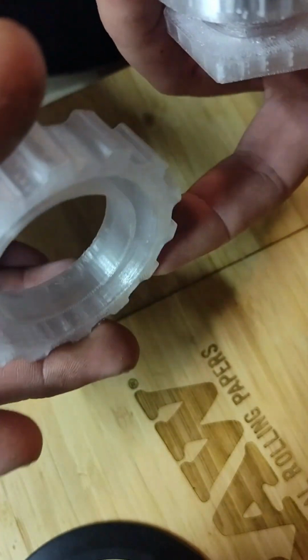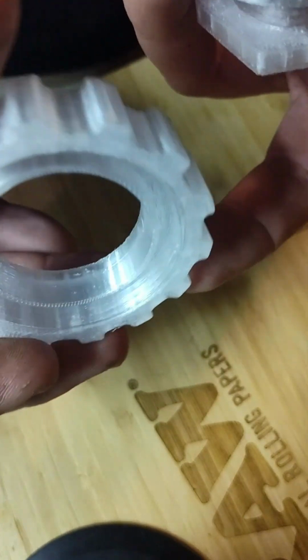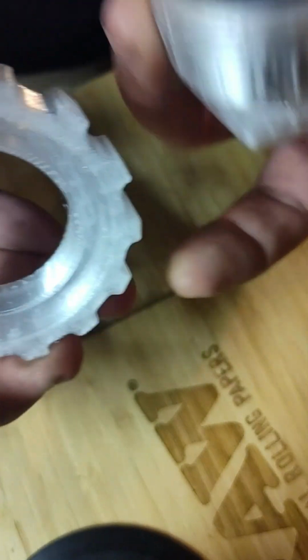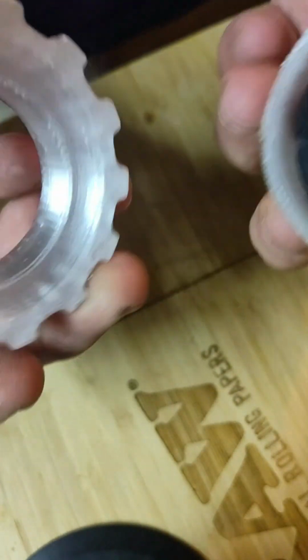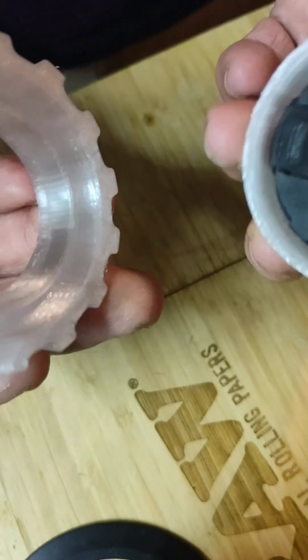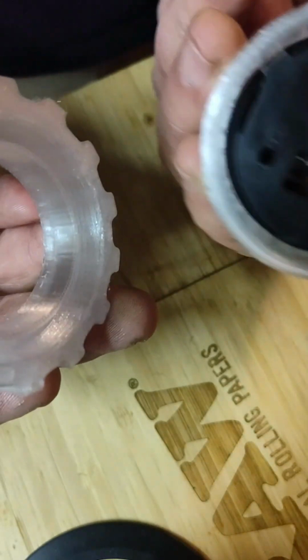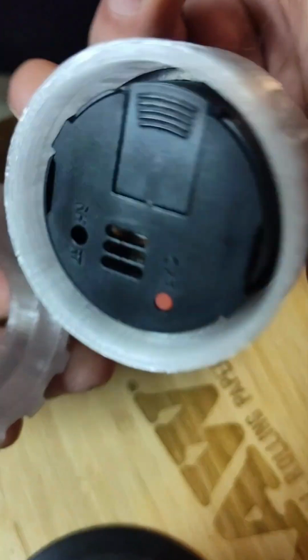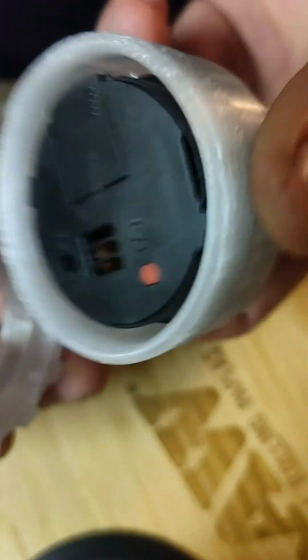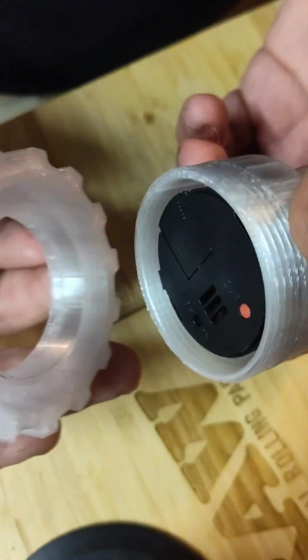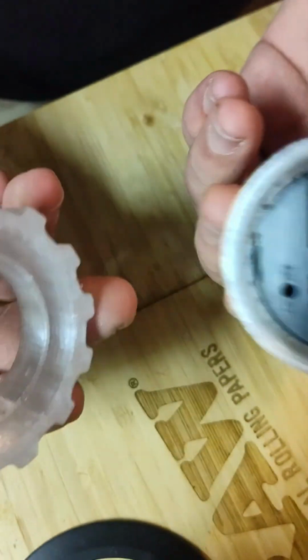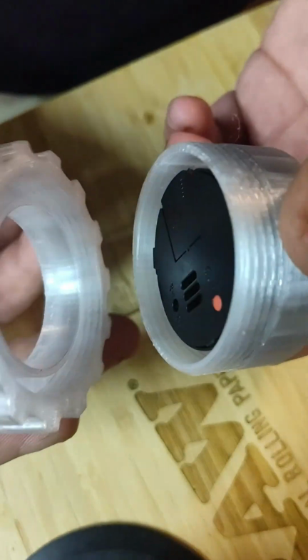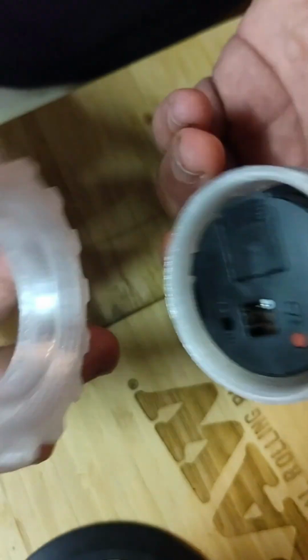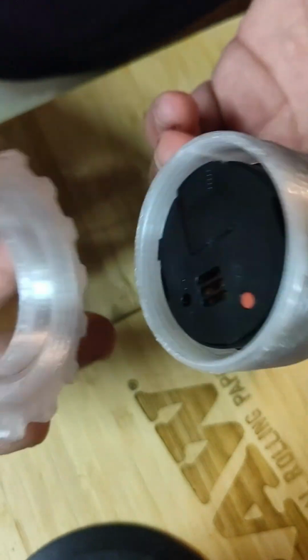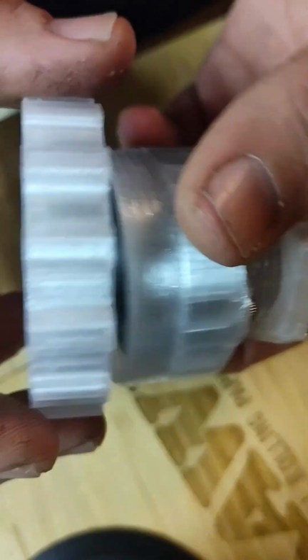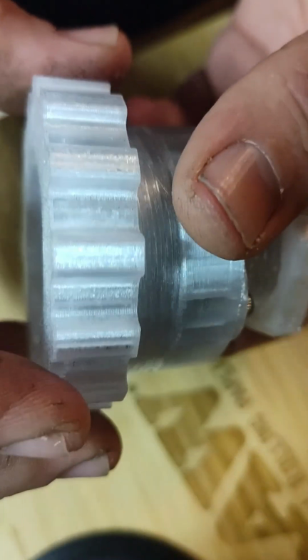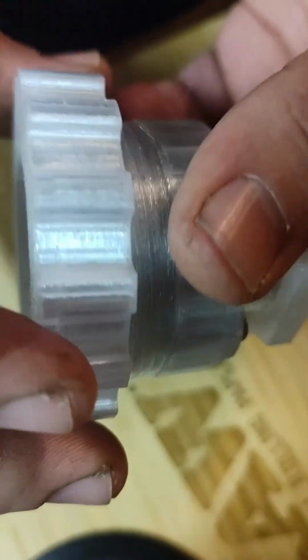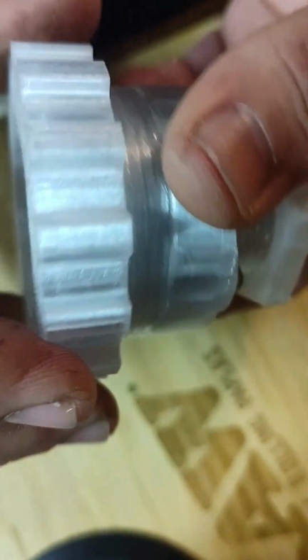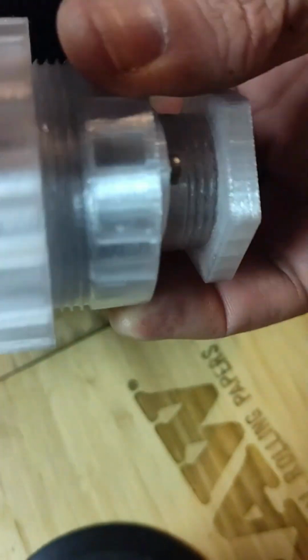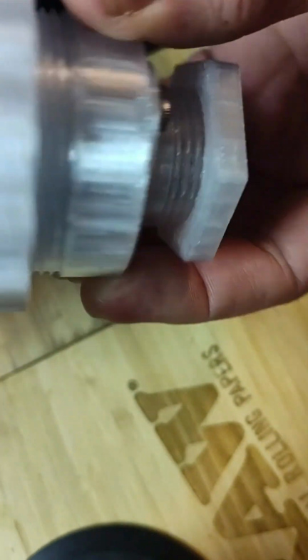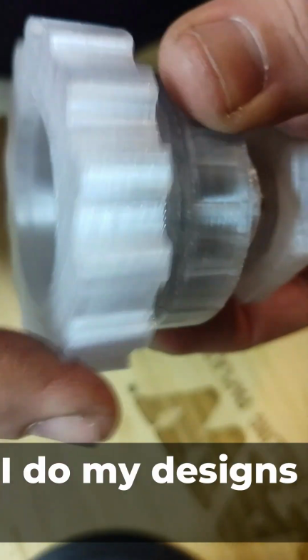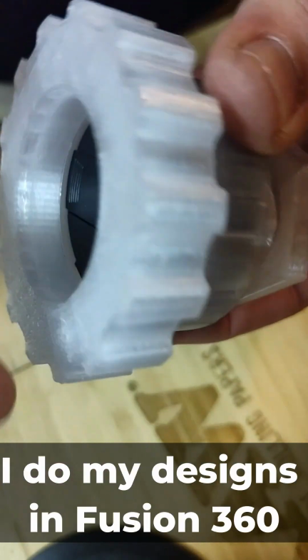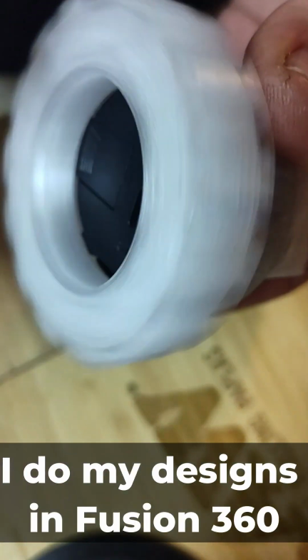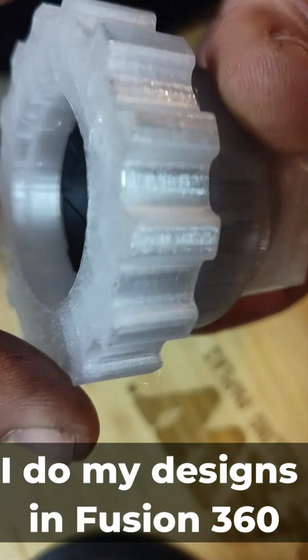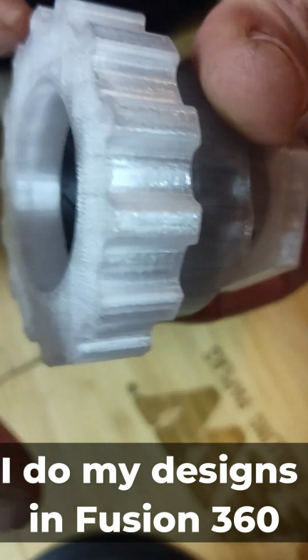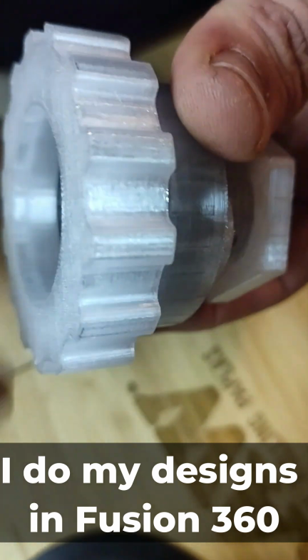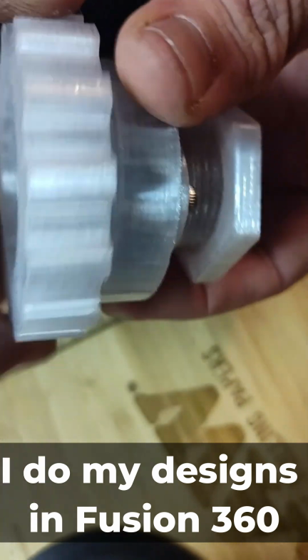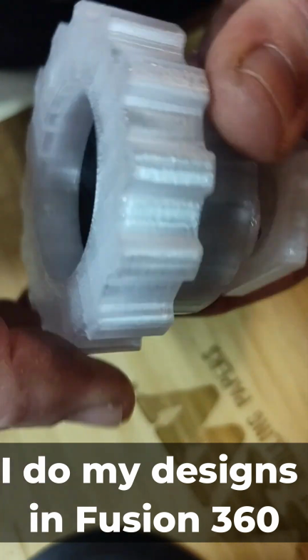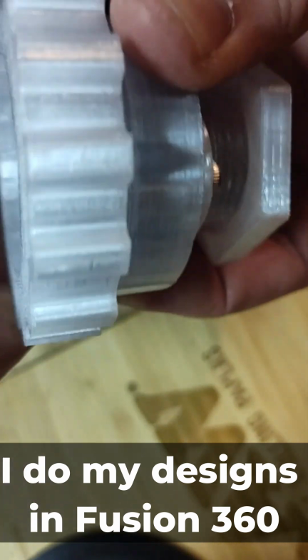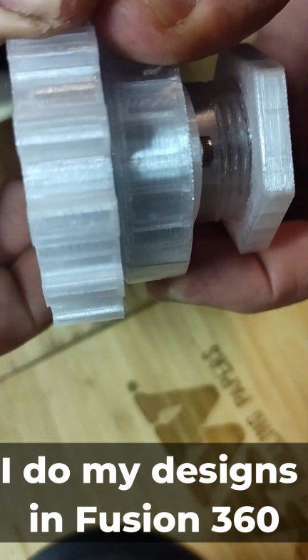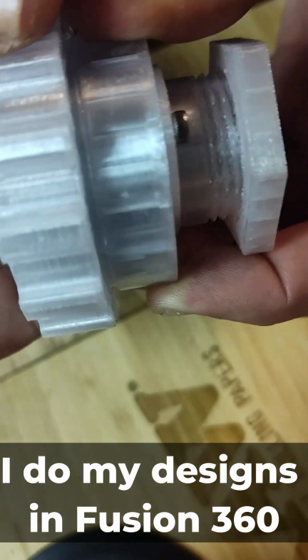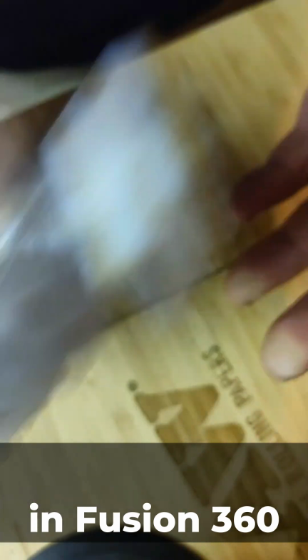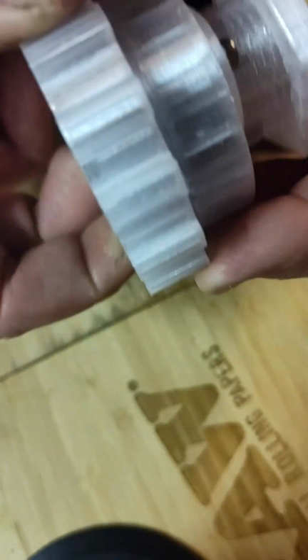I have this little end cap that I also designed. Everything here except for the actual hygrometer is 3D printed, and I designed it. And this guy just kind of screws on and butts up against it.